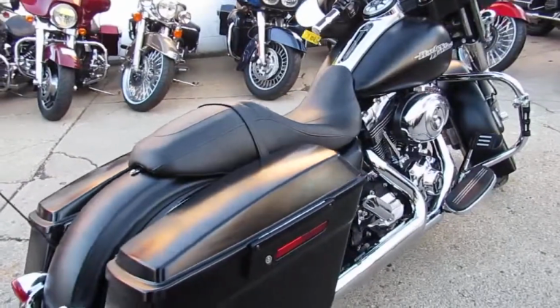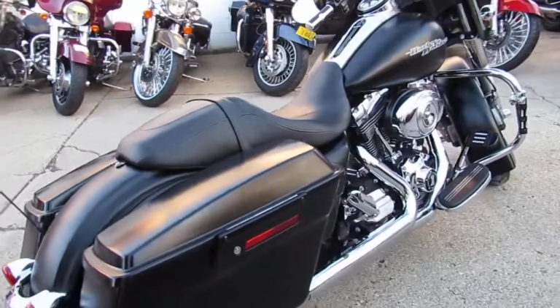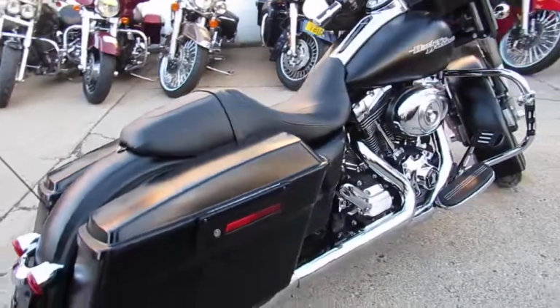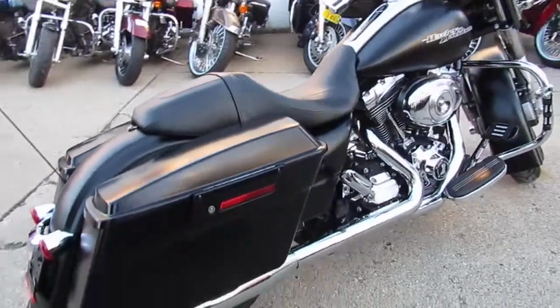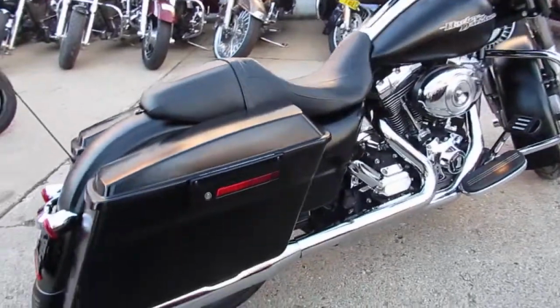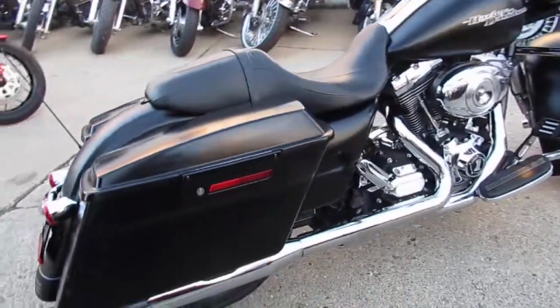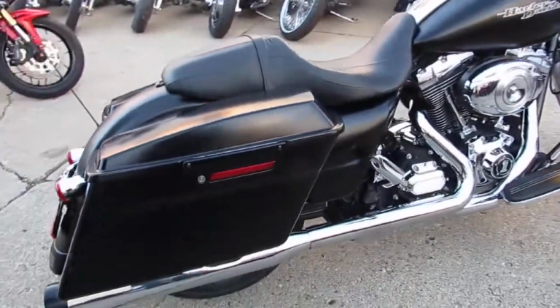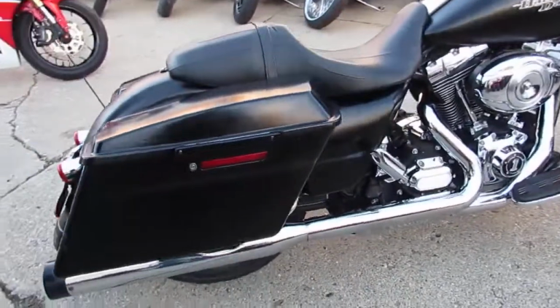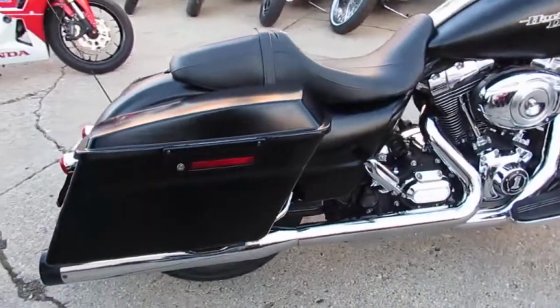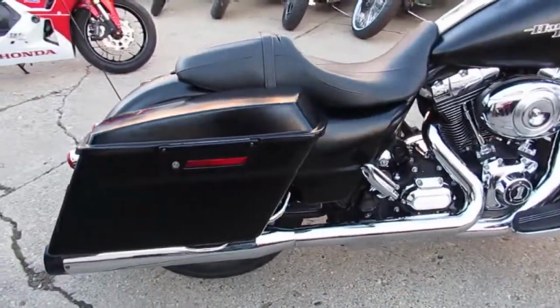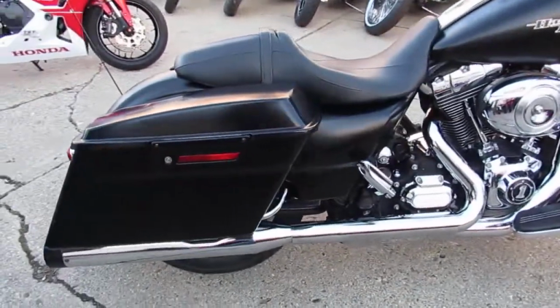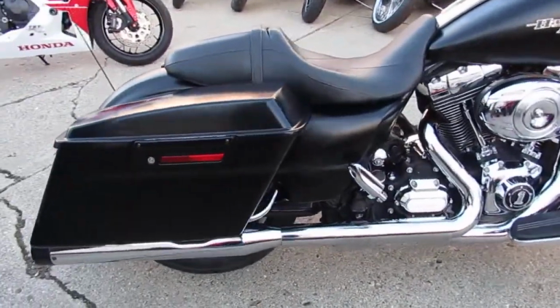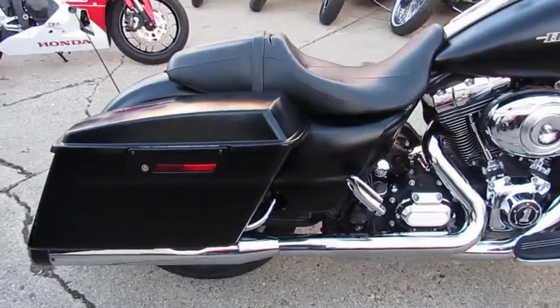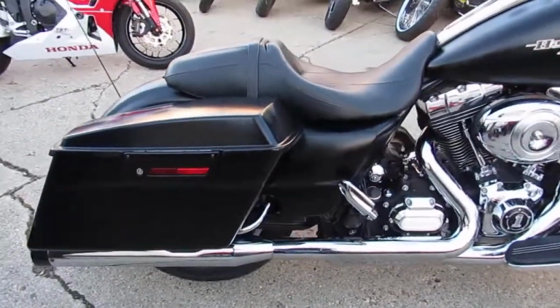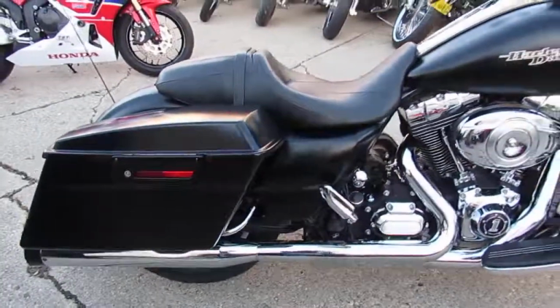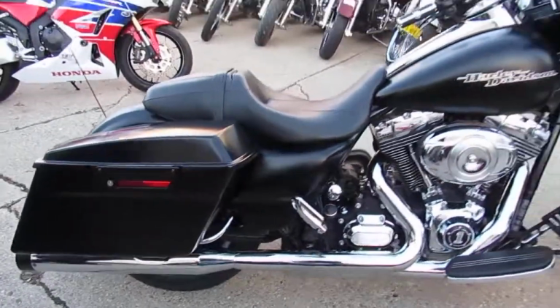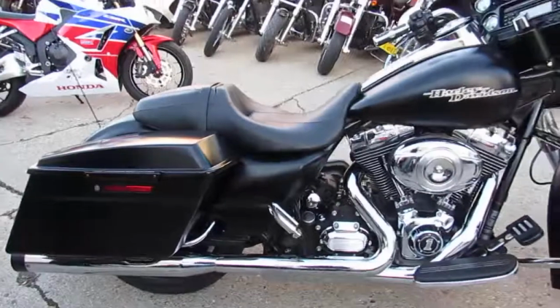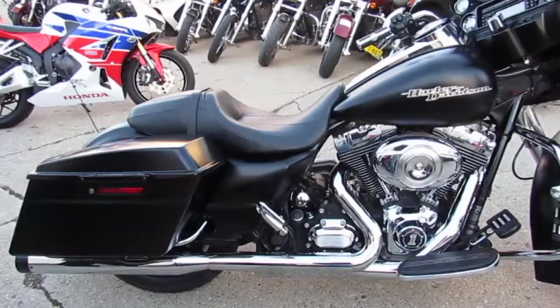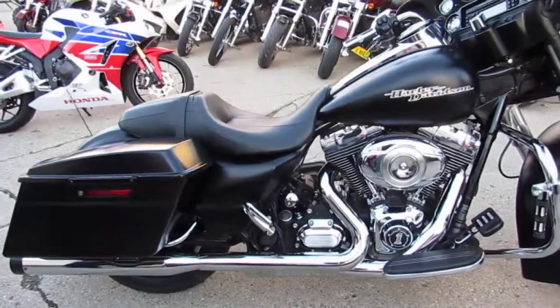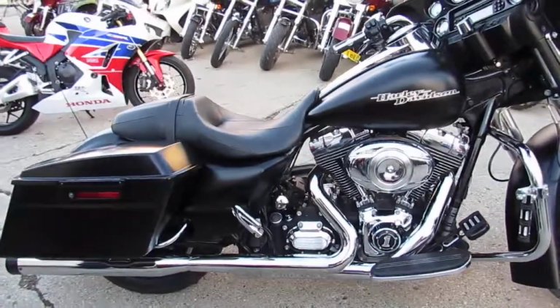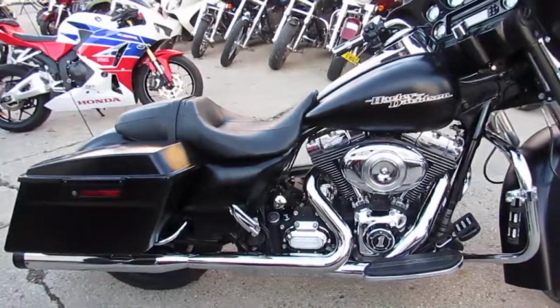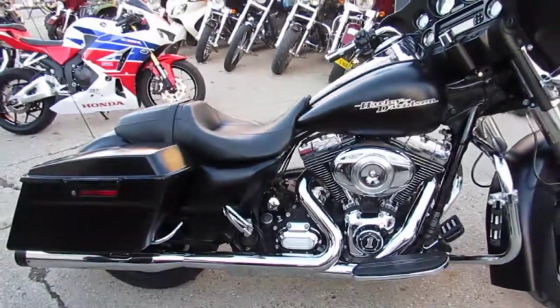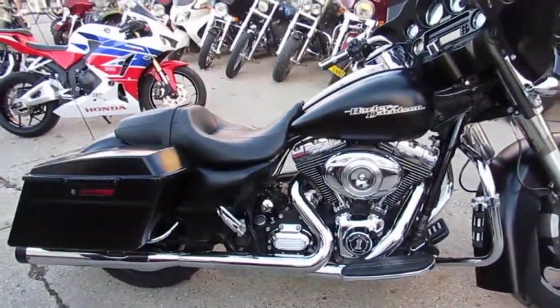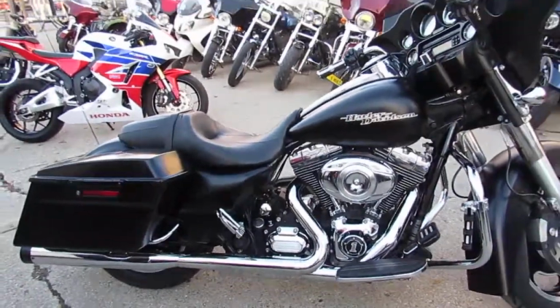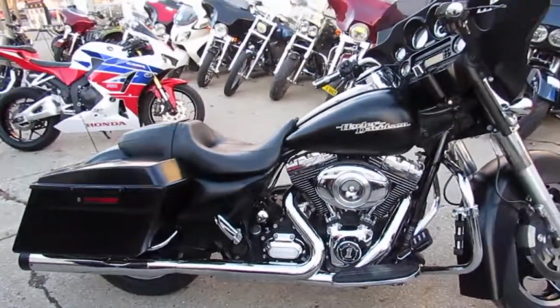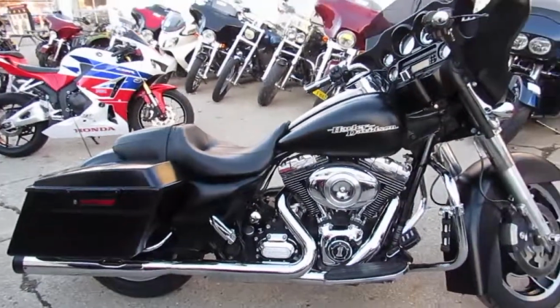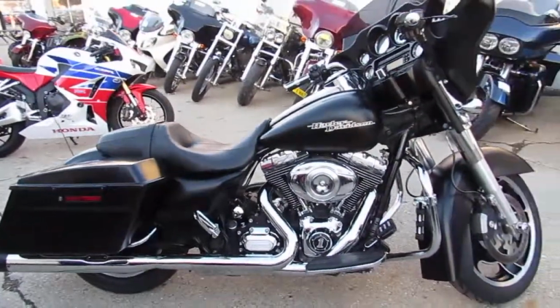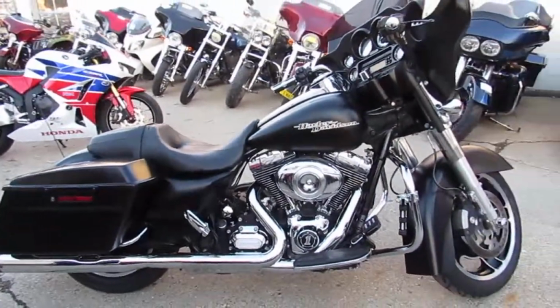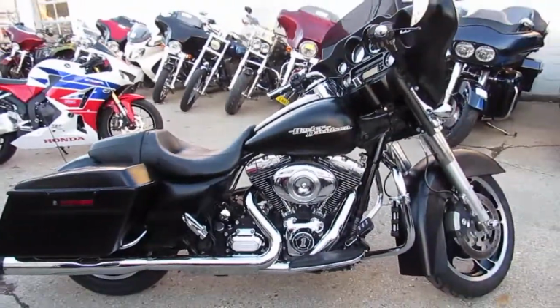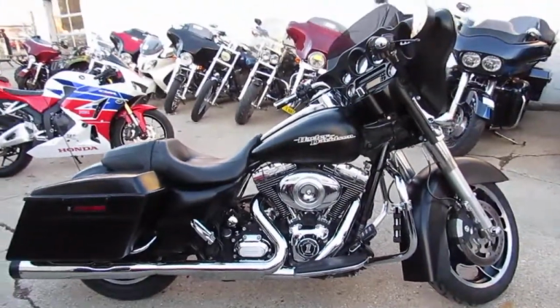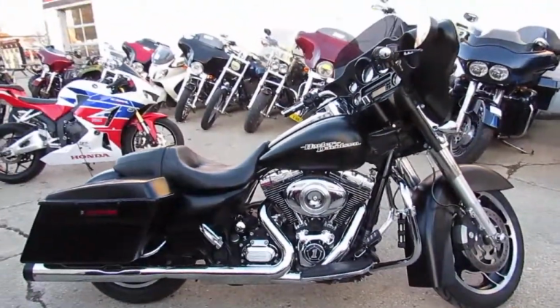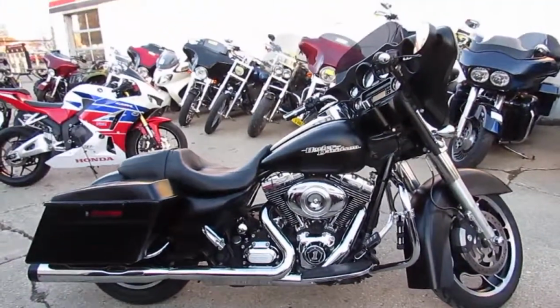Buy this one with confidence. 2012 Harley Street Glide, just over 10,000 miles. Give us a call at 810-648-9500.